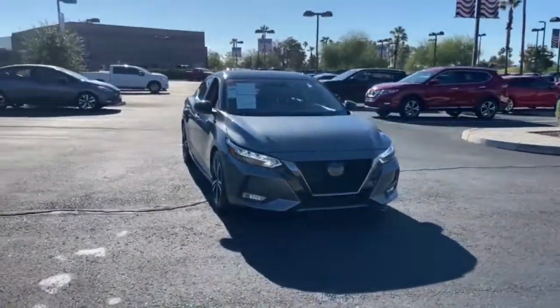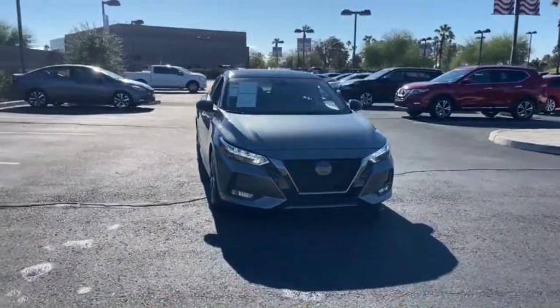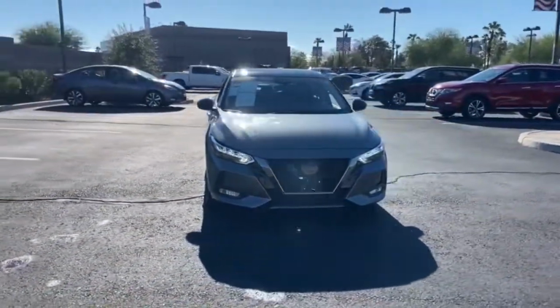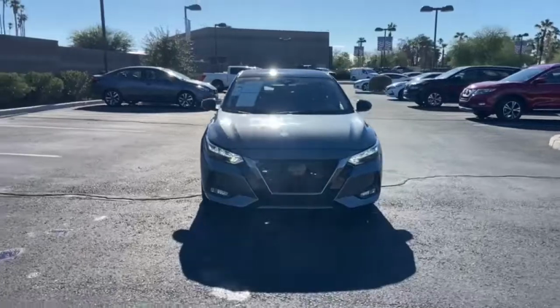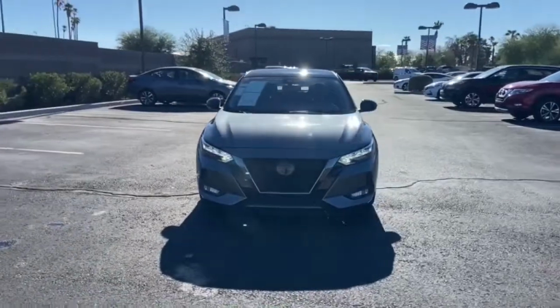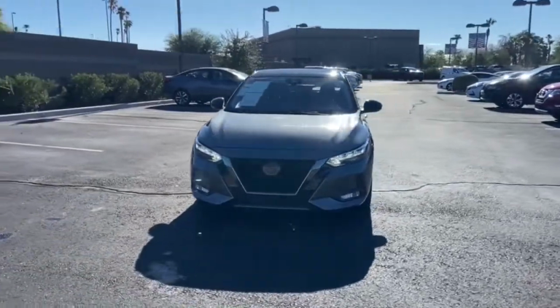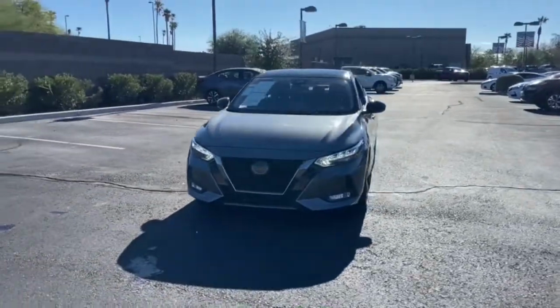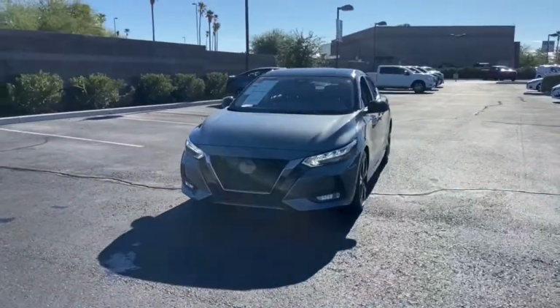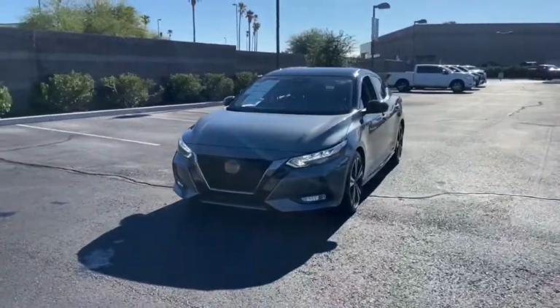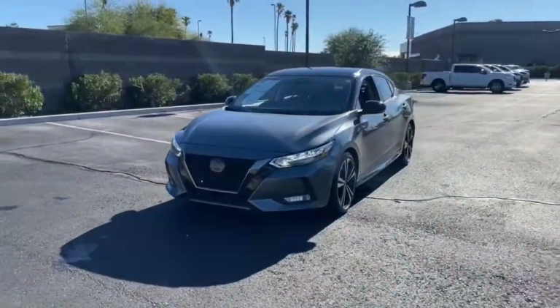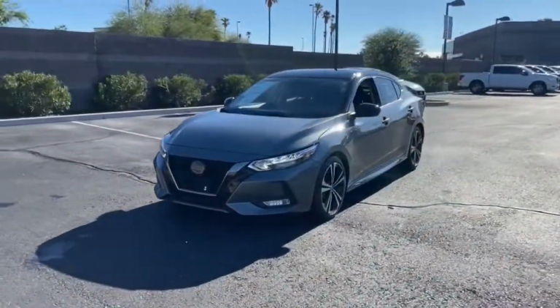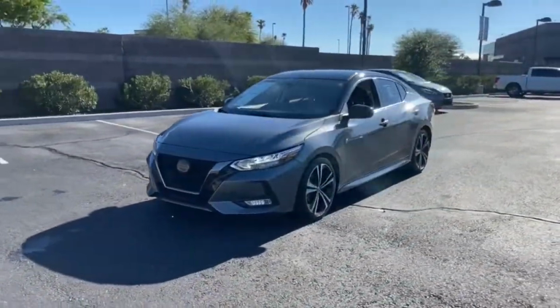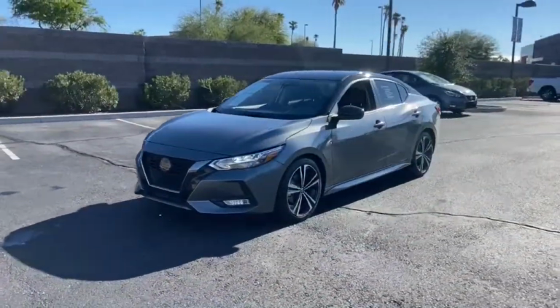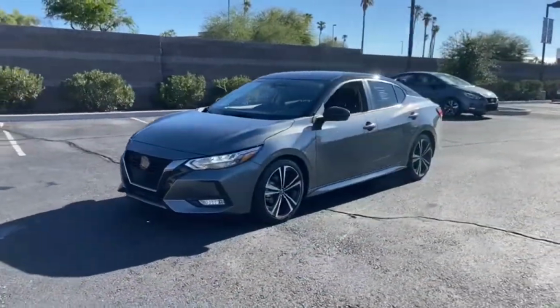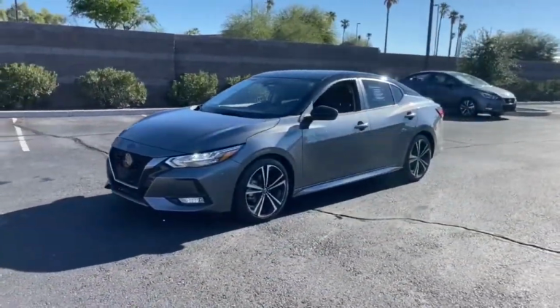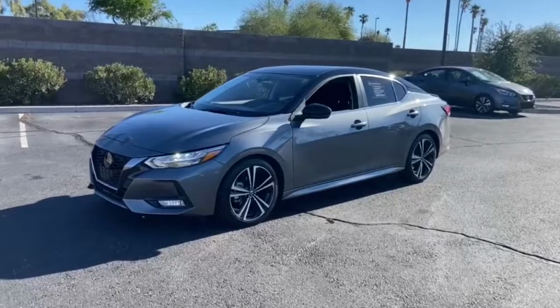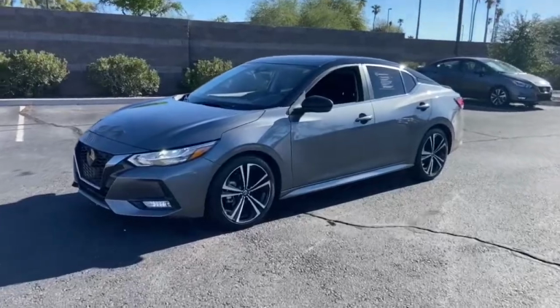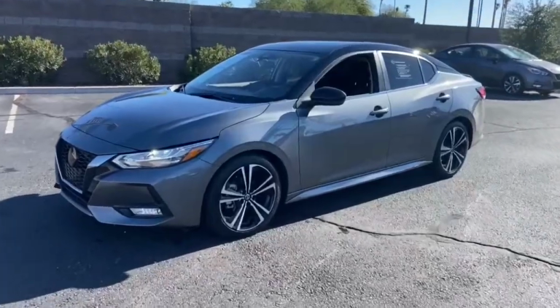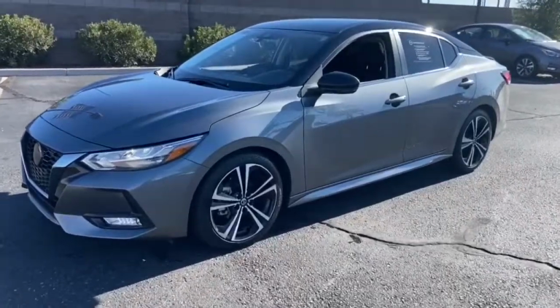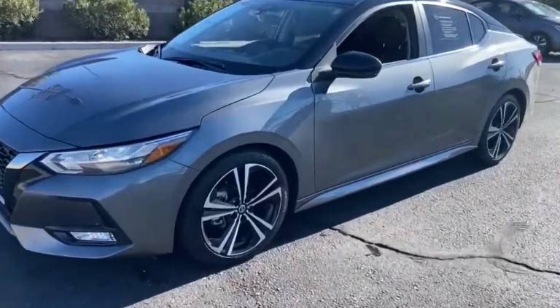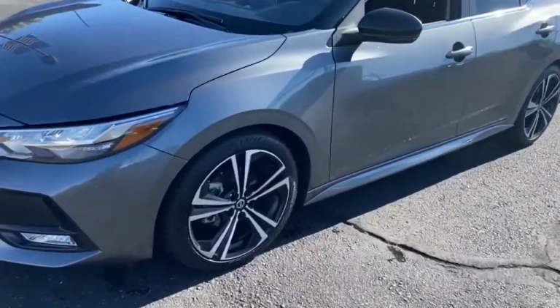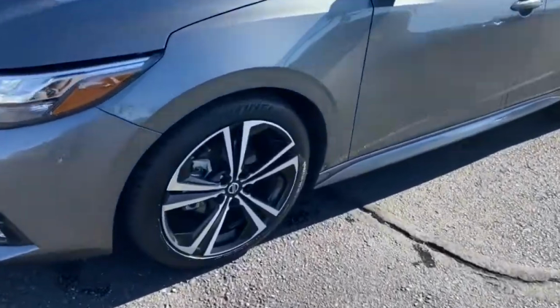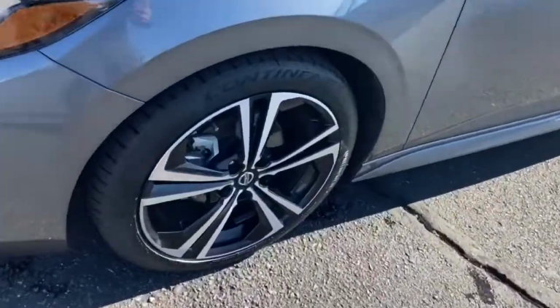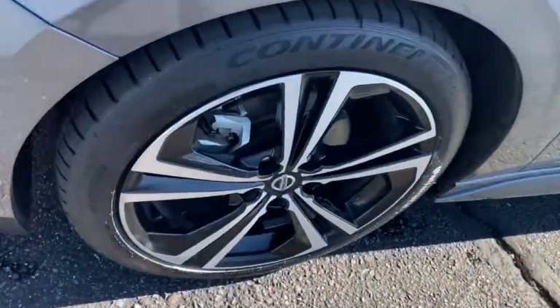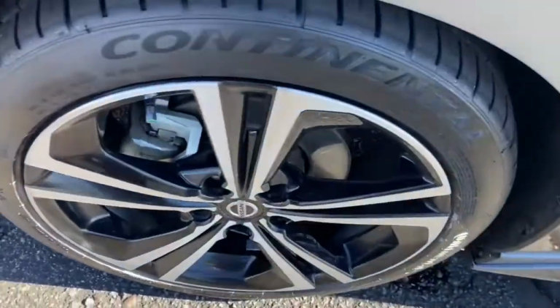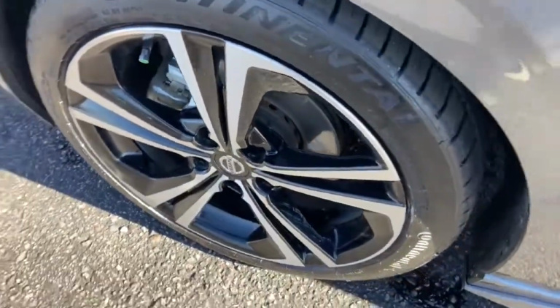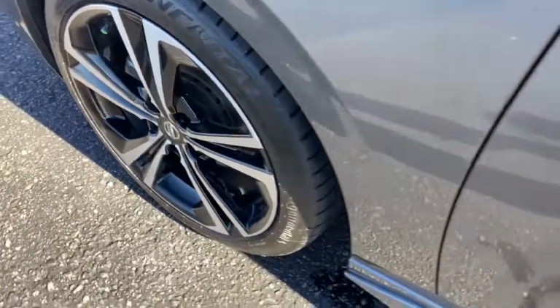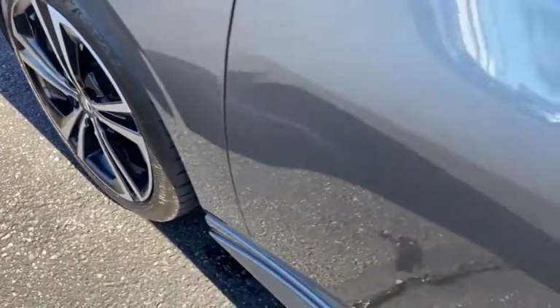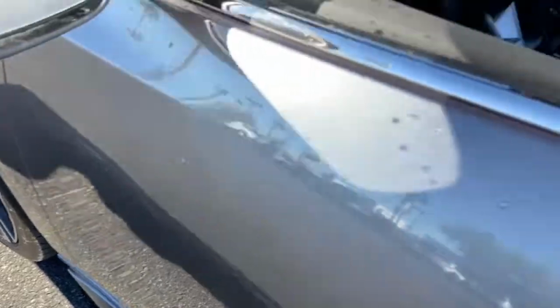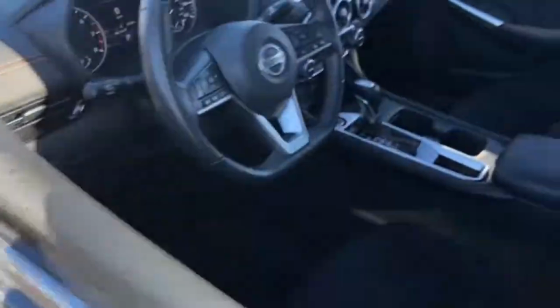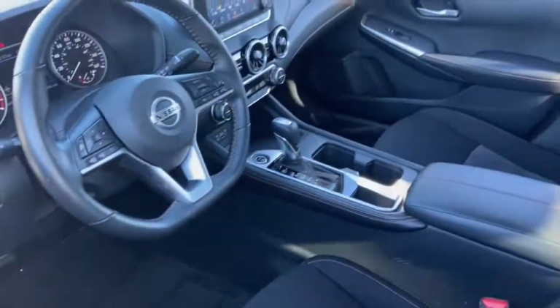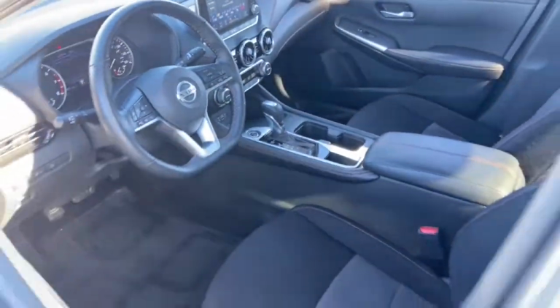Keyless entry, backup camera, keyless start, satellite radio, heated mirrors, adaptive cruise control, lane-keeping assist, remote engine start, fog lamps, multi-zone AC.